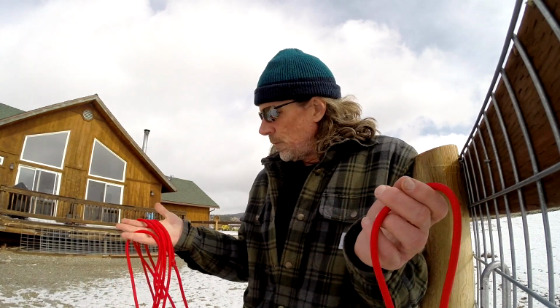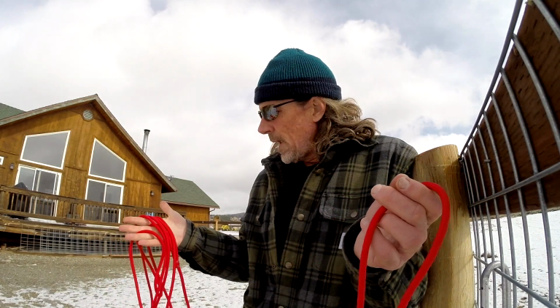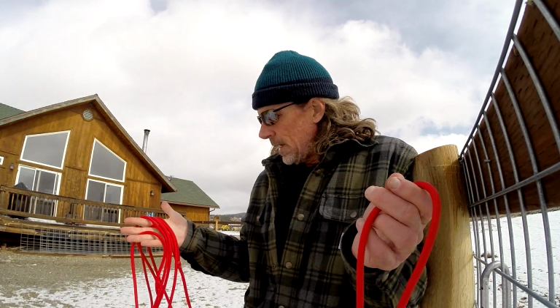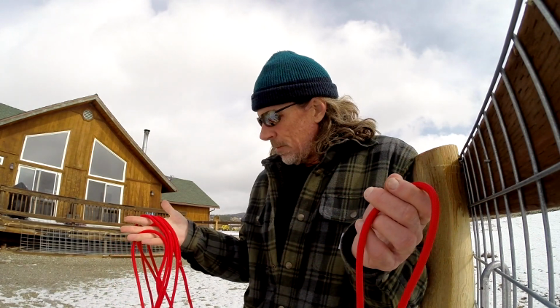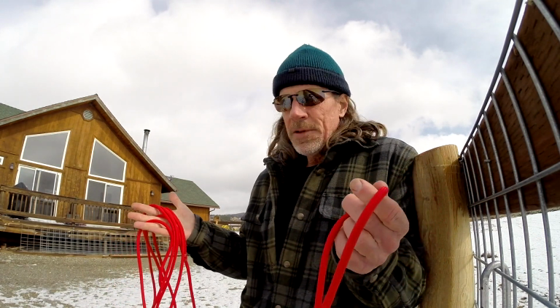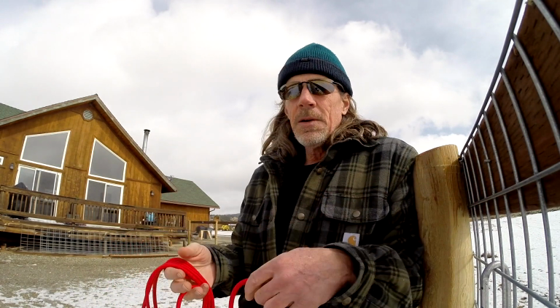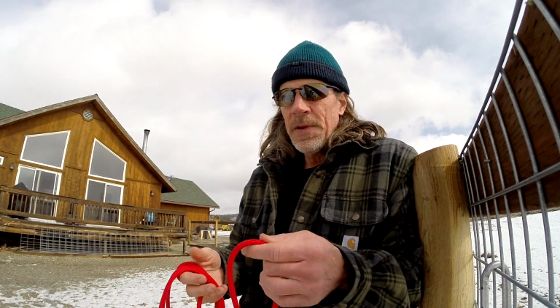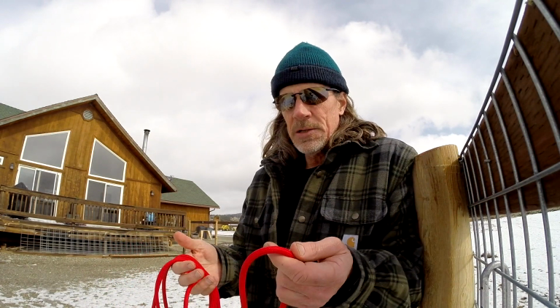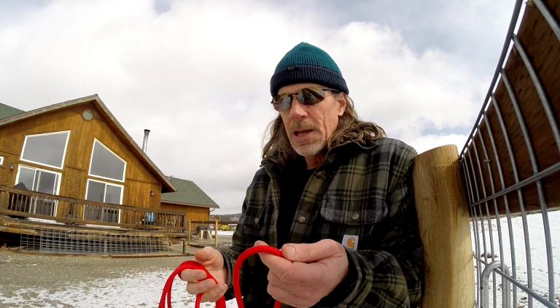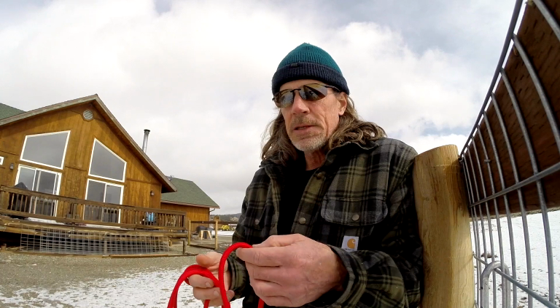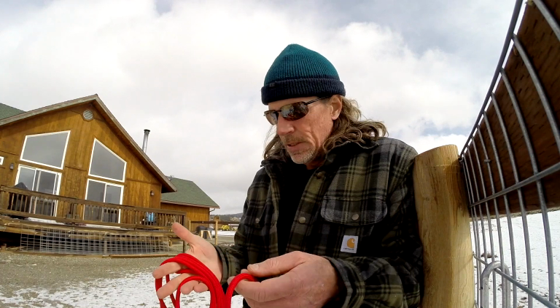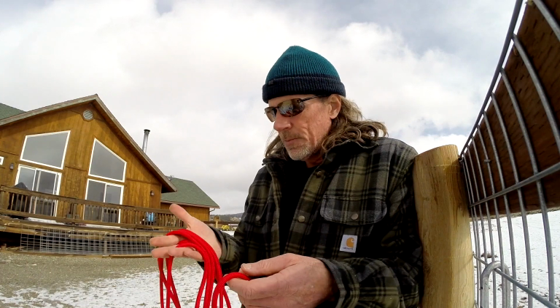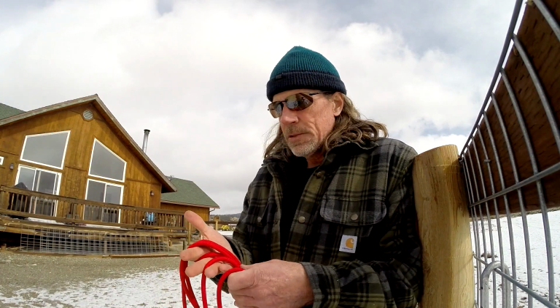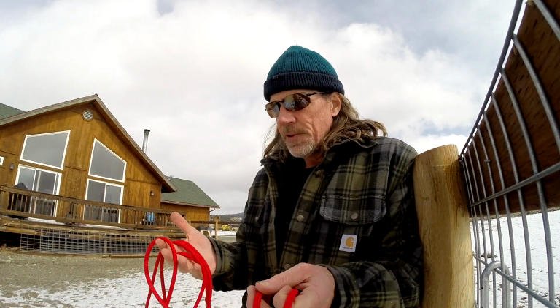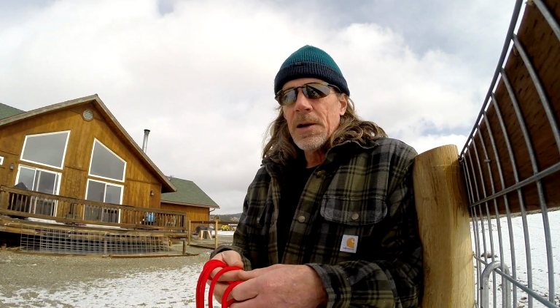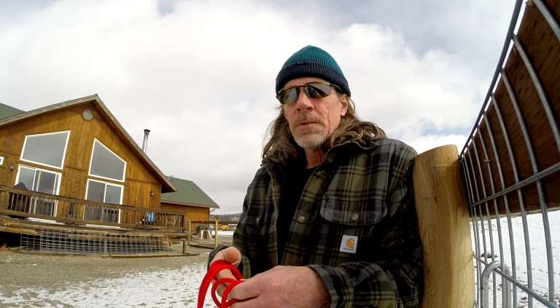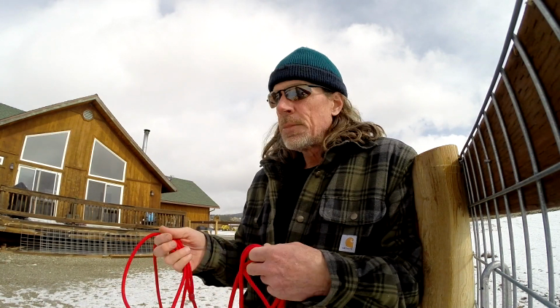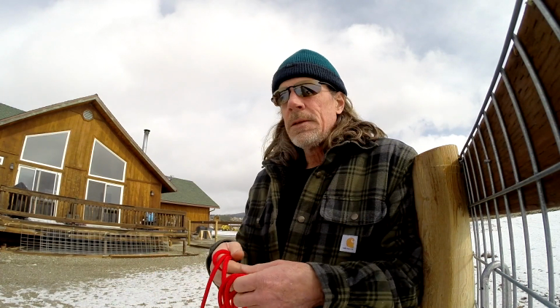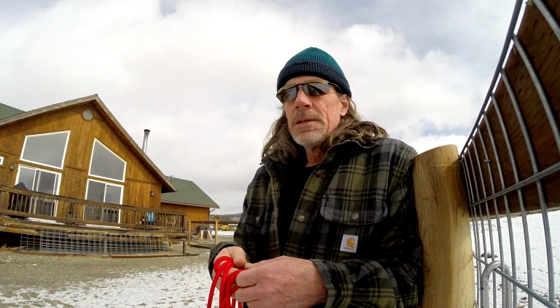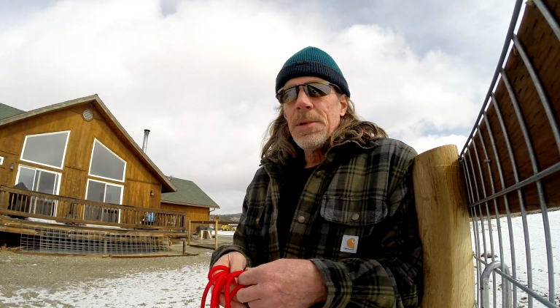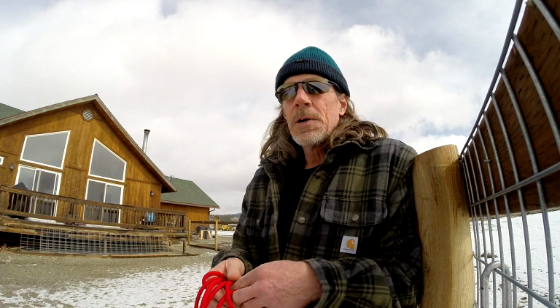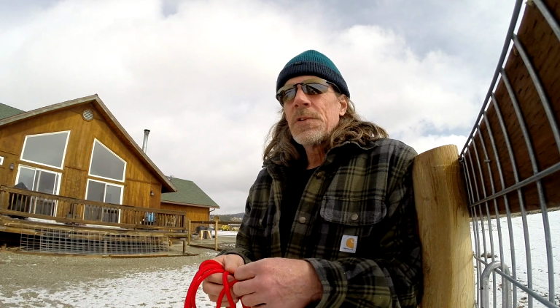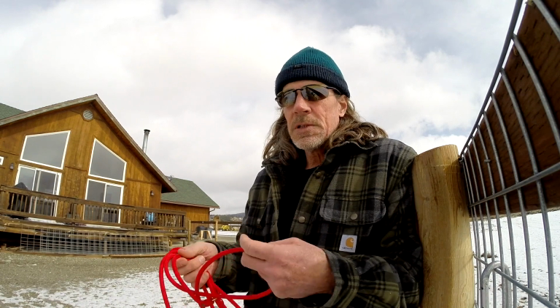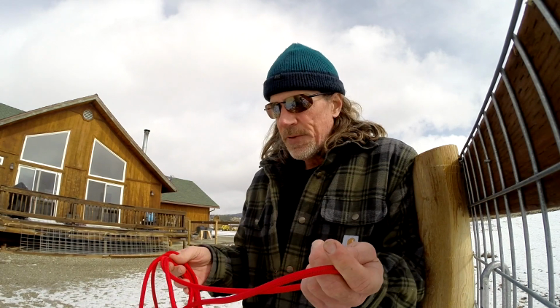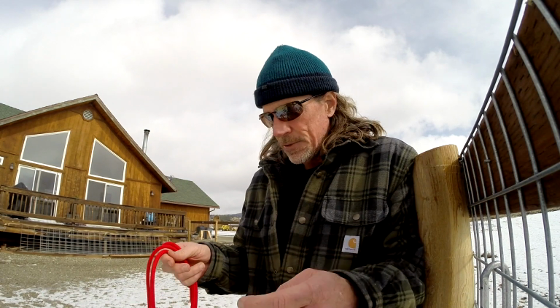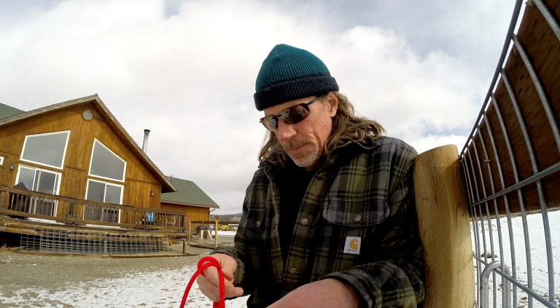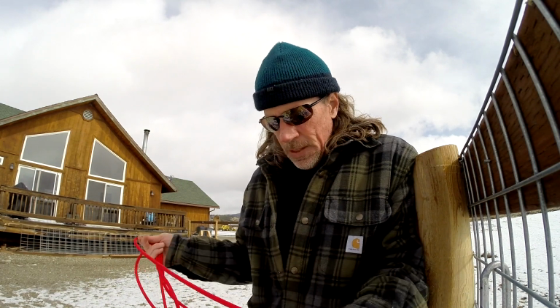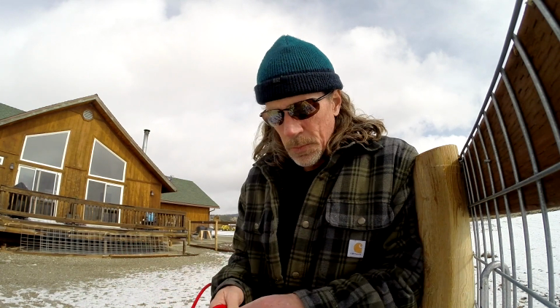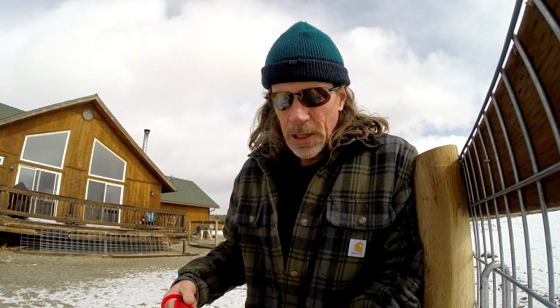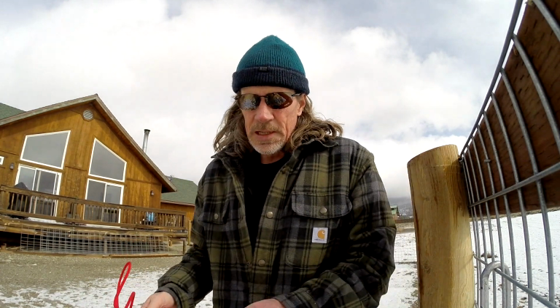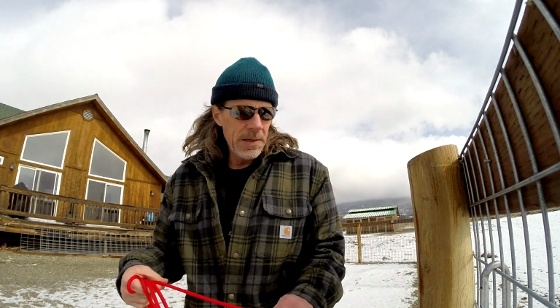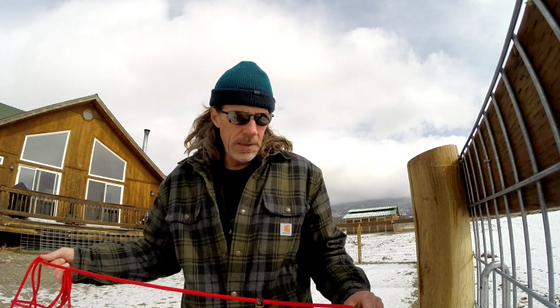I have an unfair advantage here in that I climbed for nine years, so I'm really used to flaking out and belaying 60 meters of rope. It just comes fairly natural to me, but in order to work with dogs I kind of had to tweak a few things.